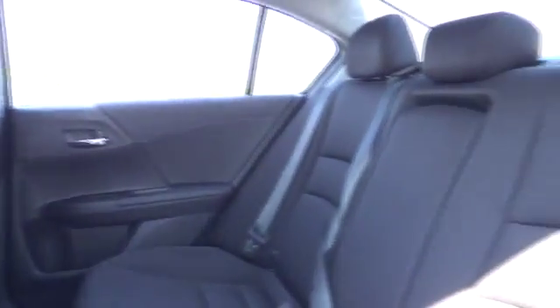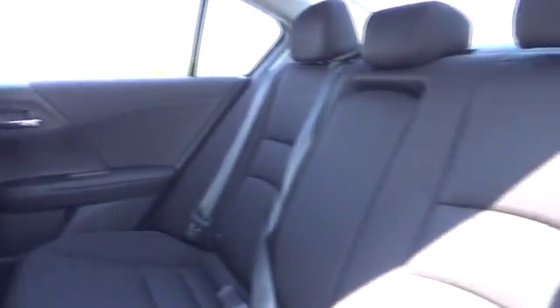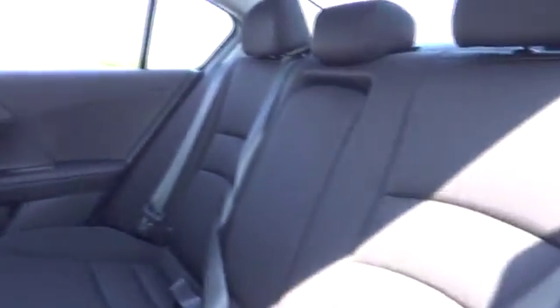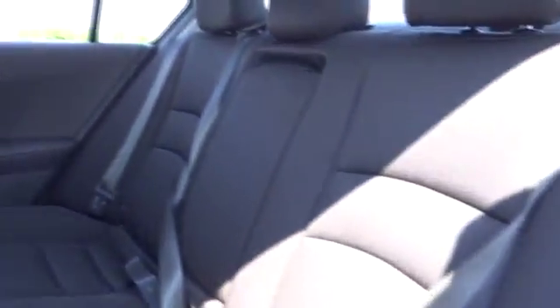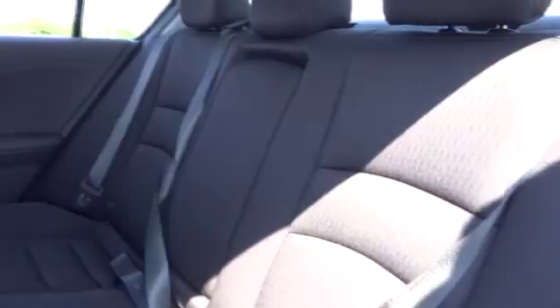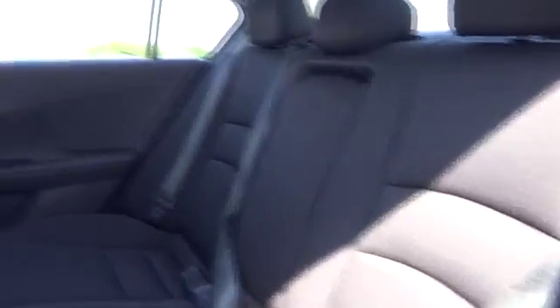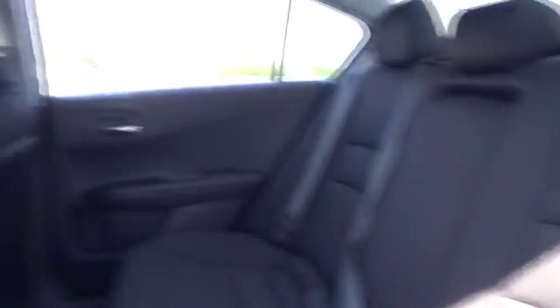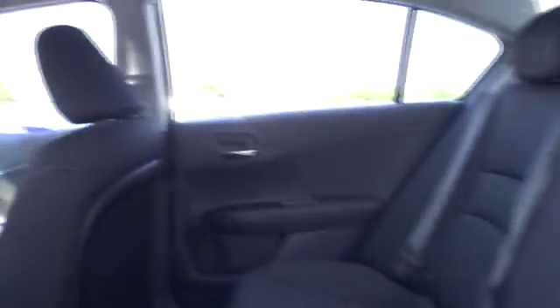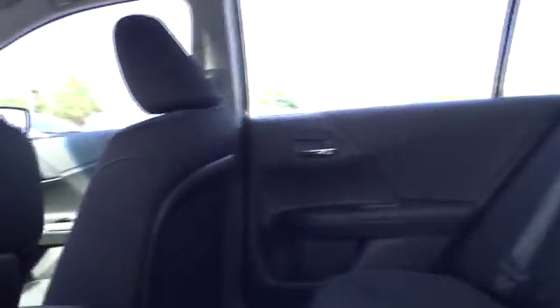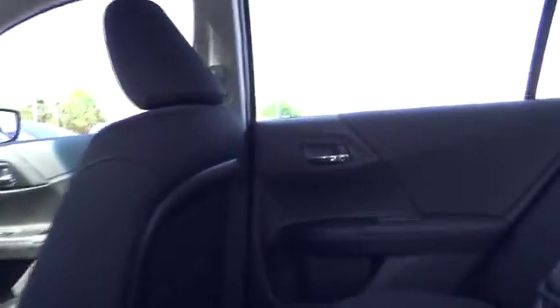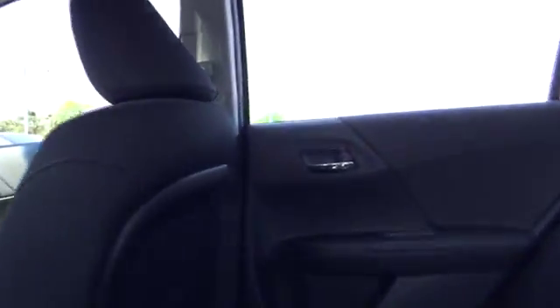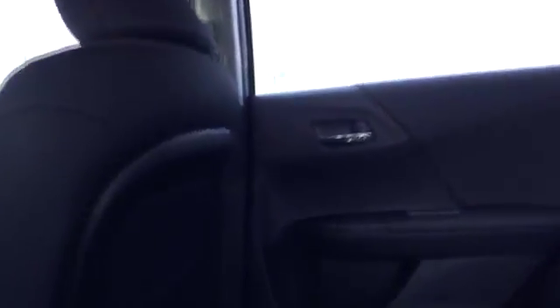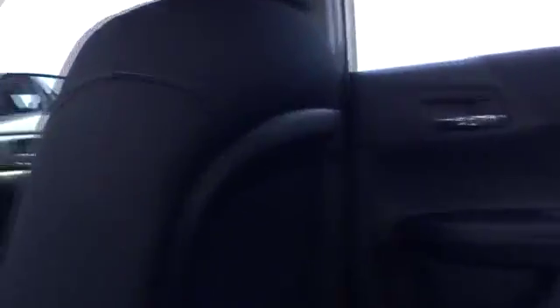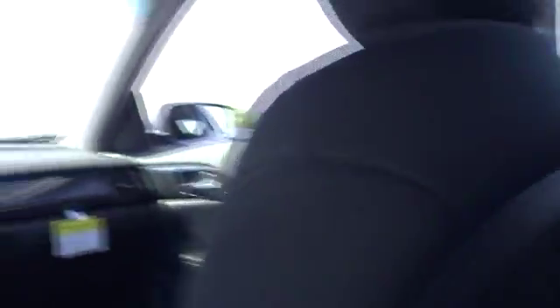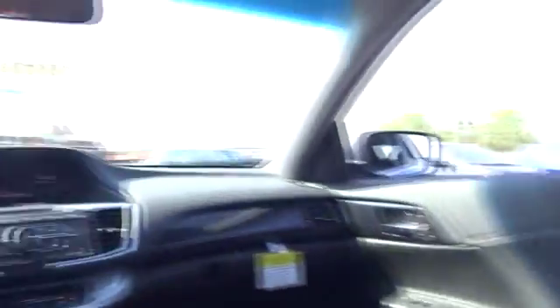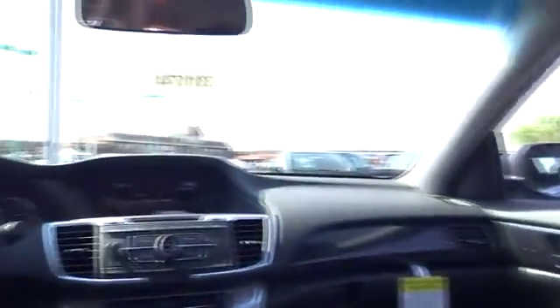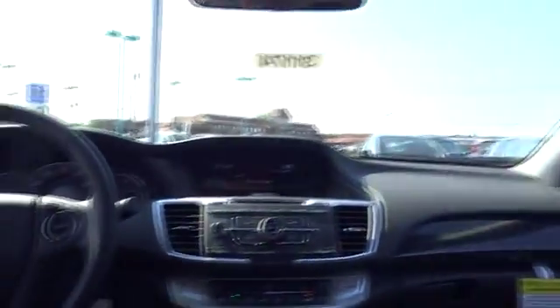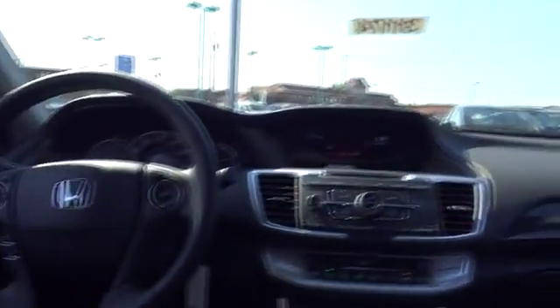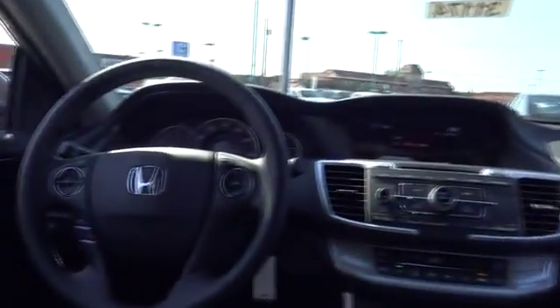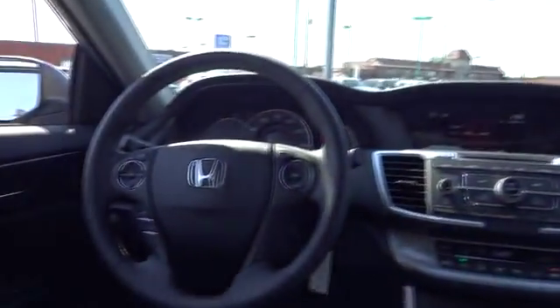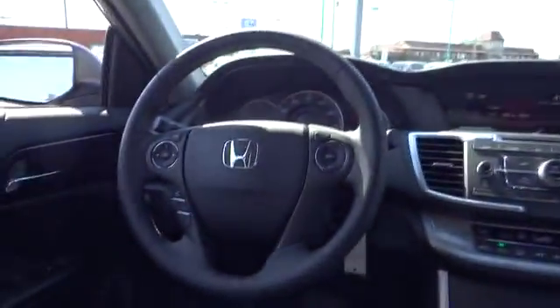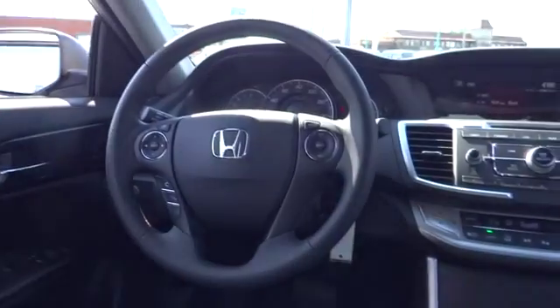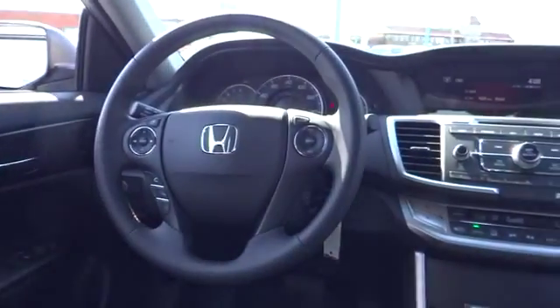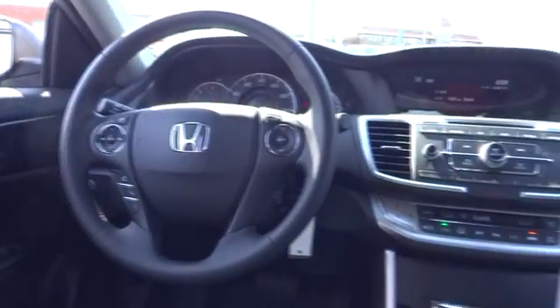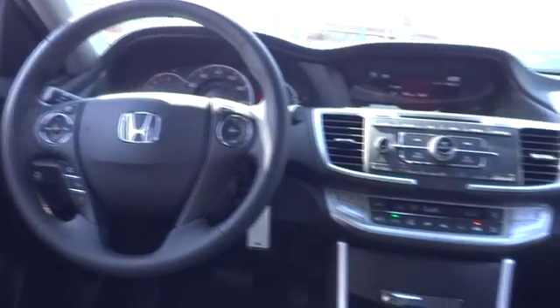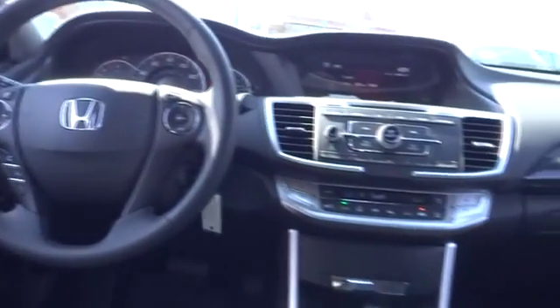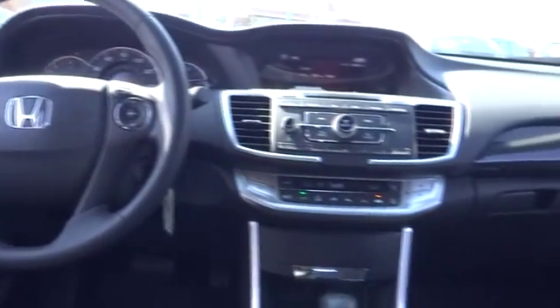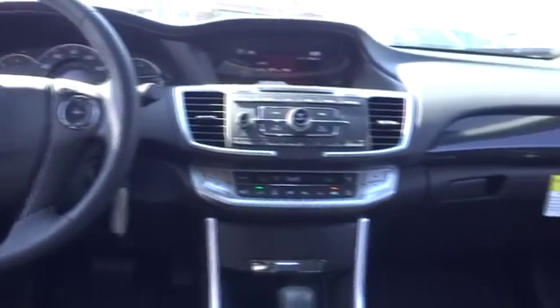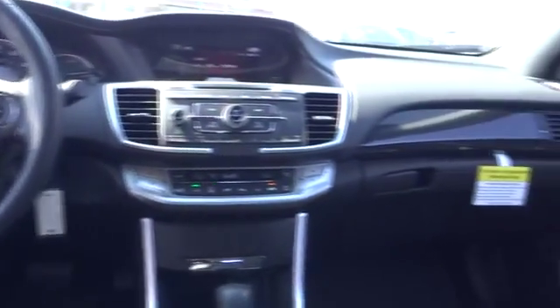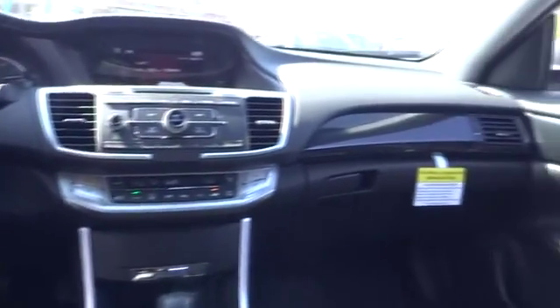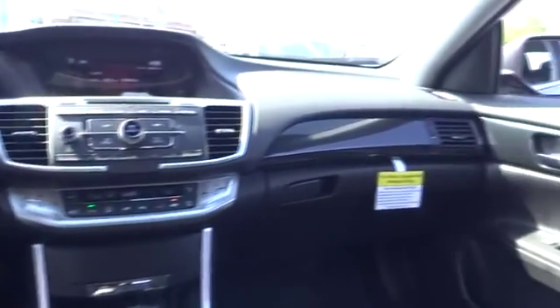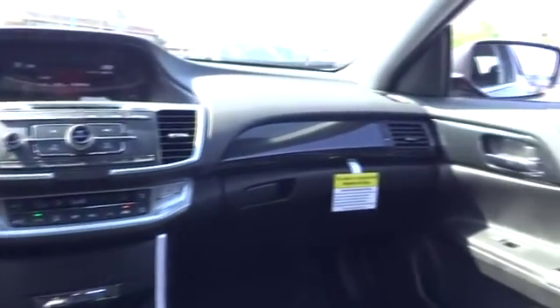Rear defrost, AM-FM stereo radio, FWD, CD player, bucket seats, security system, MP3 player, fog lamps.